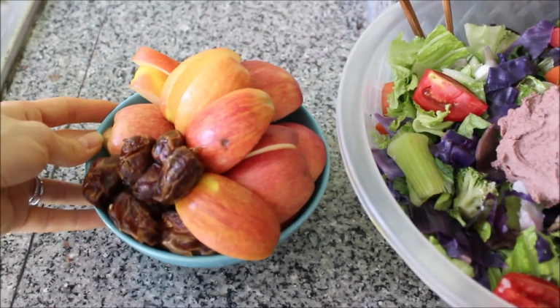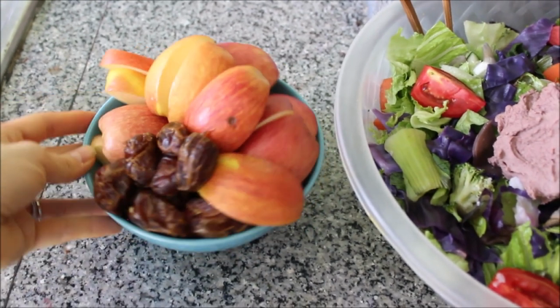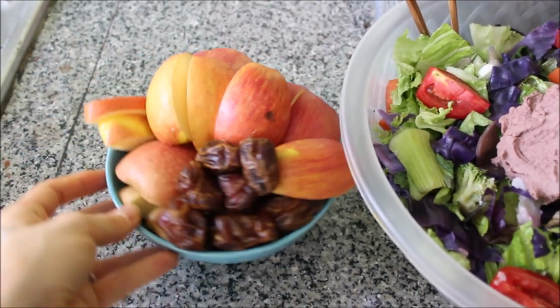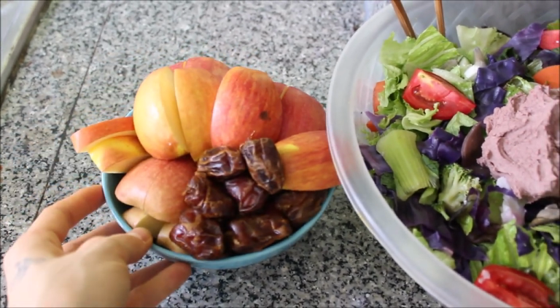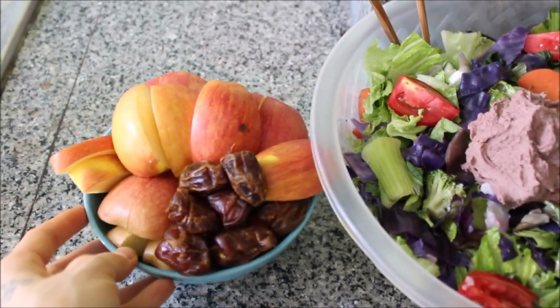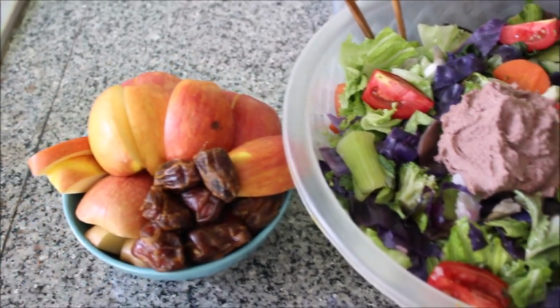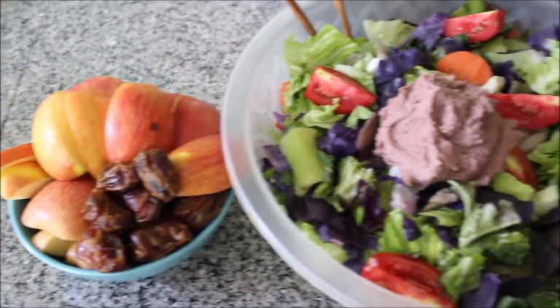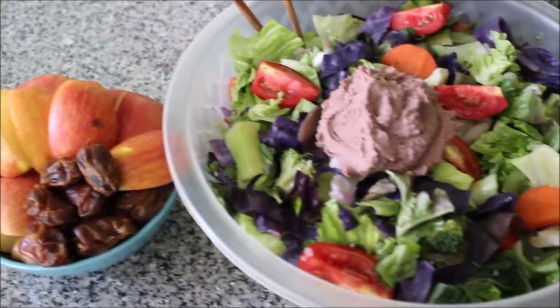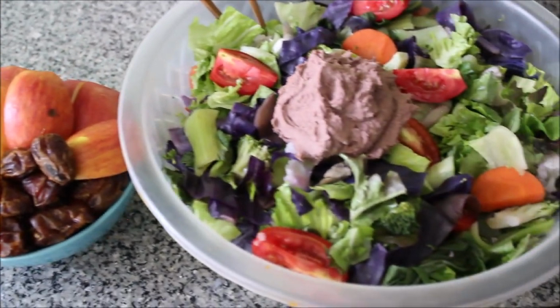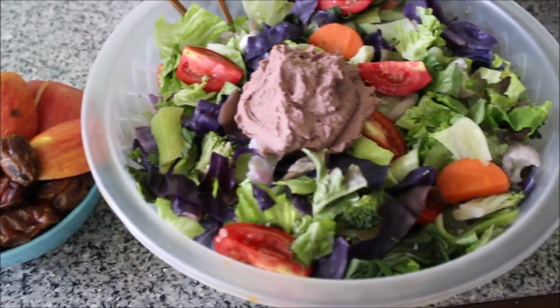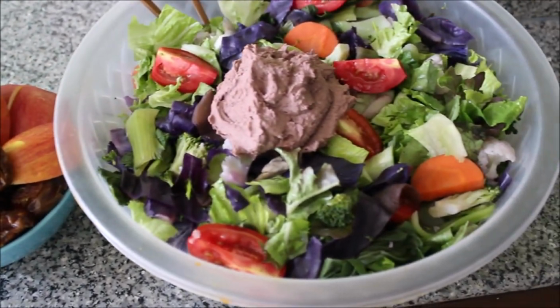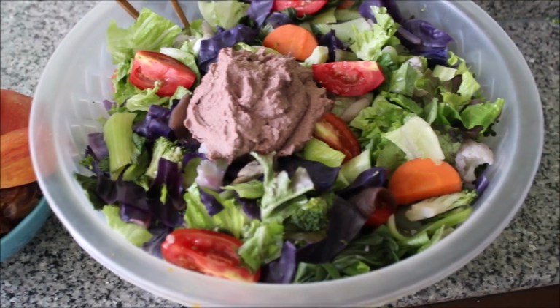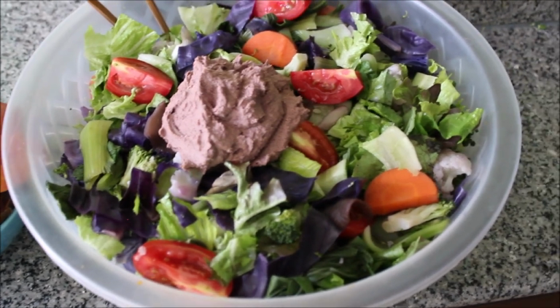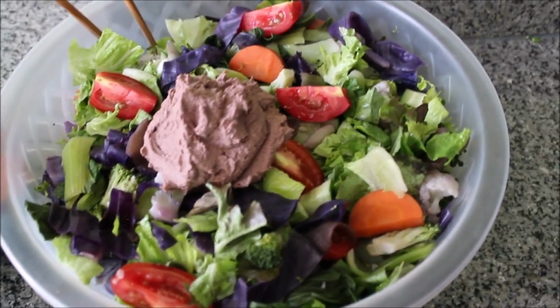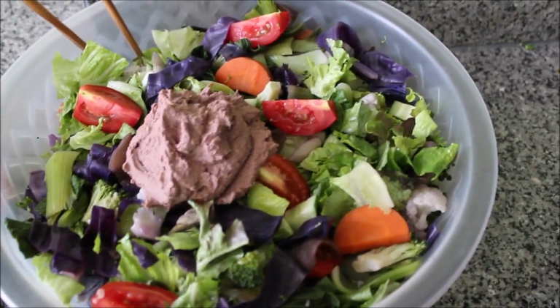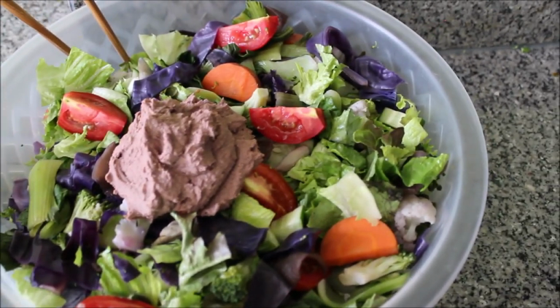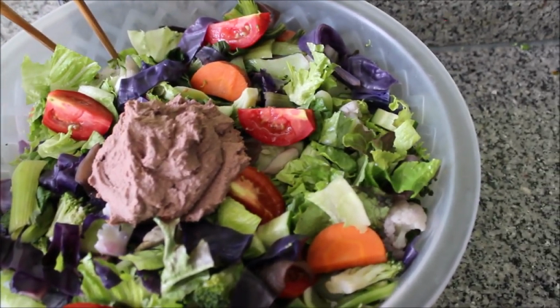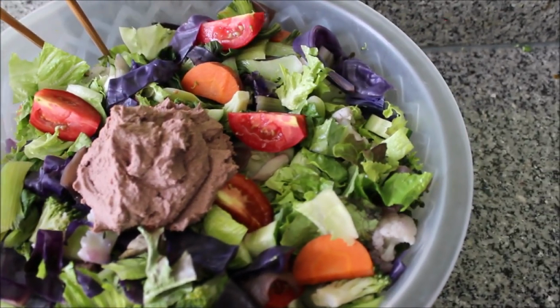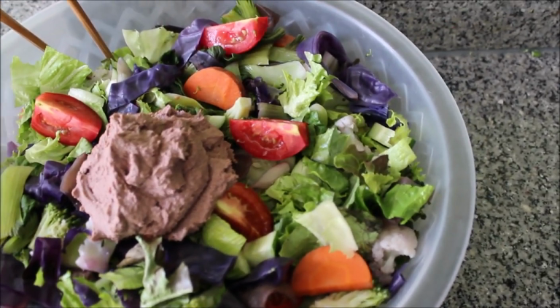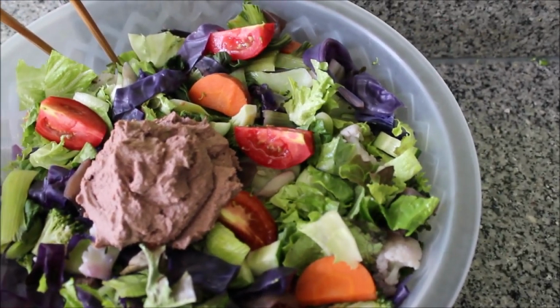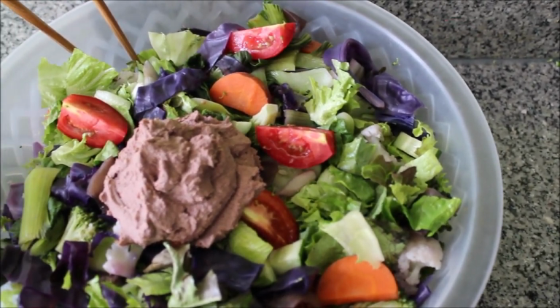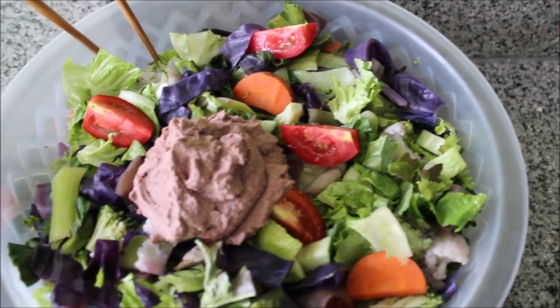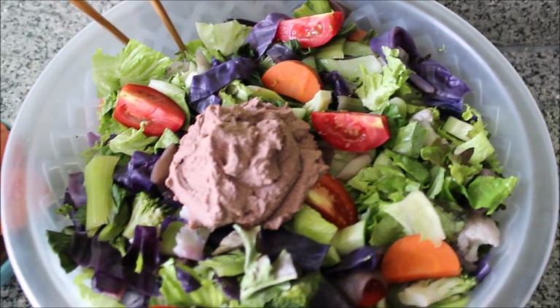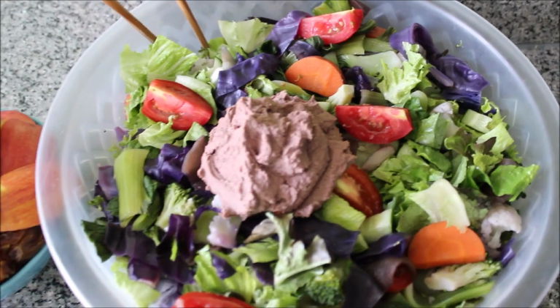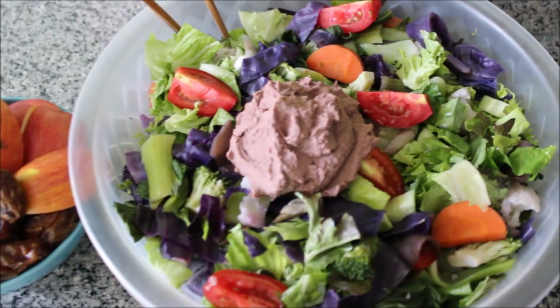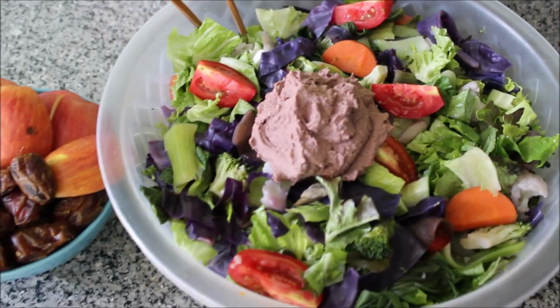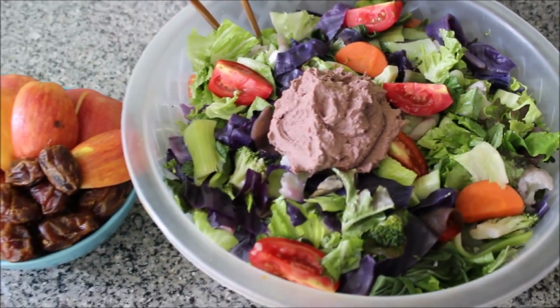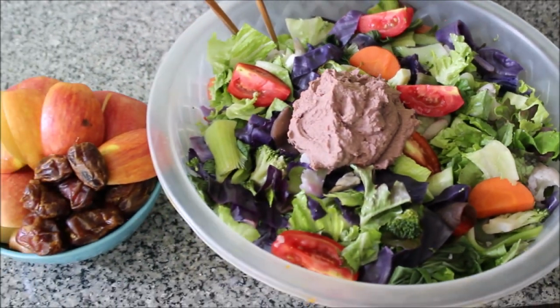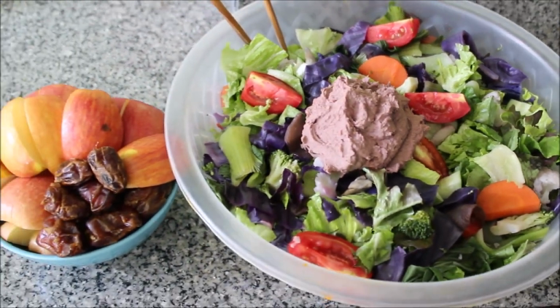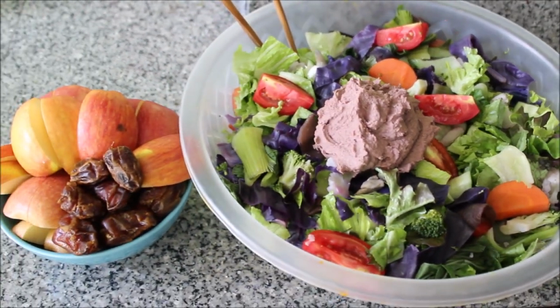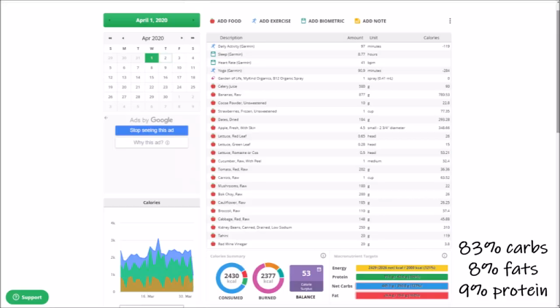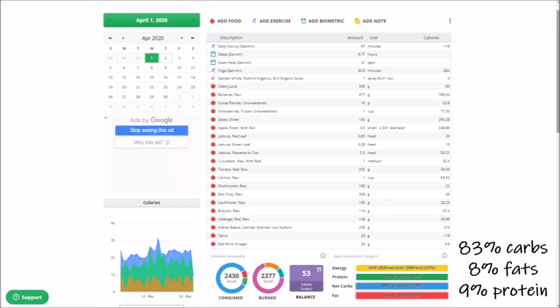So here's my dinner part one — my apples and my dates. I enjoyed that first and then waited 10 to 15 minutes, and then I tucked into my gorgeous, beautiful salad. Of course, after the photos and pictures were all done, I then mushed it all together.